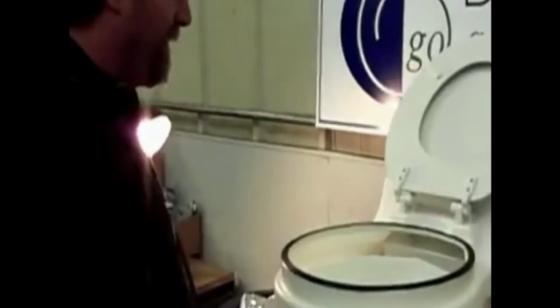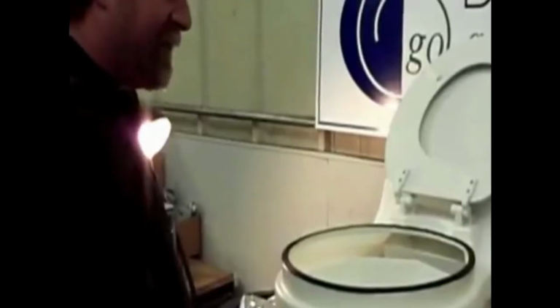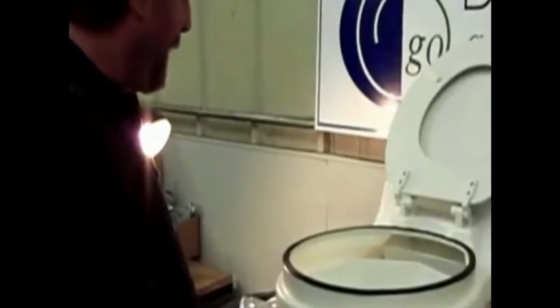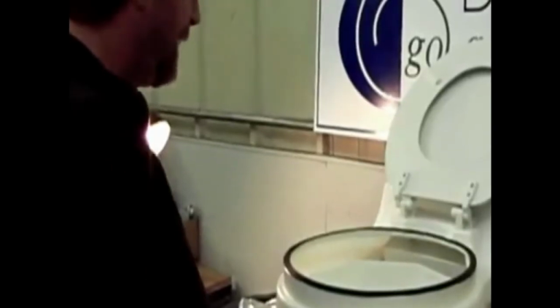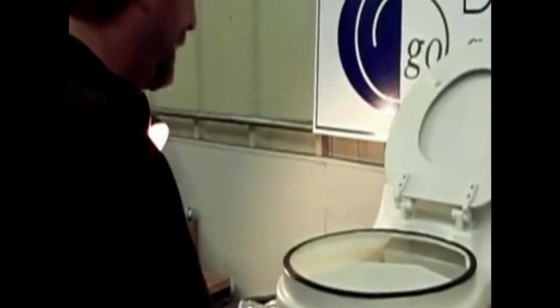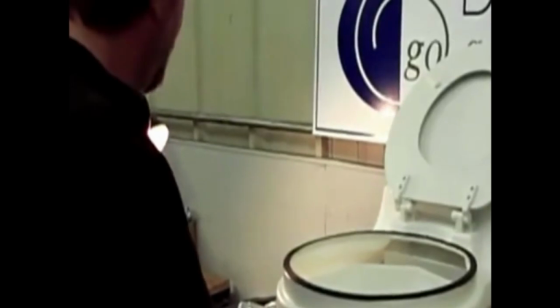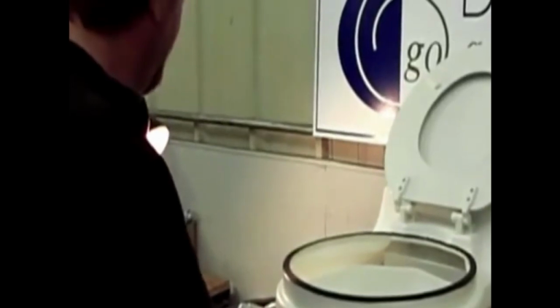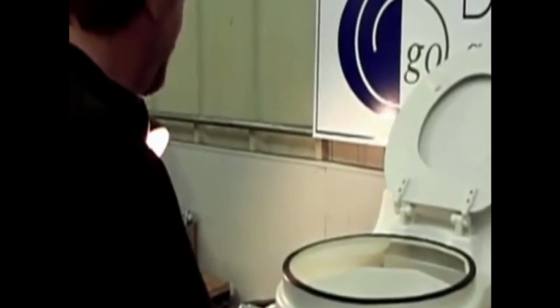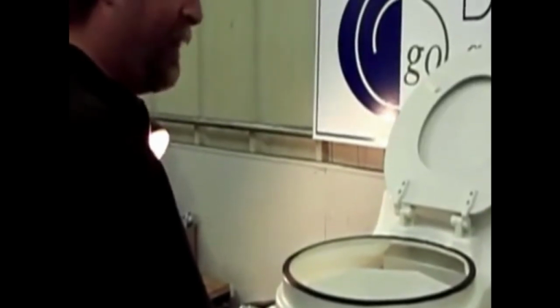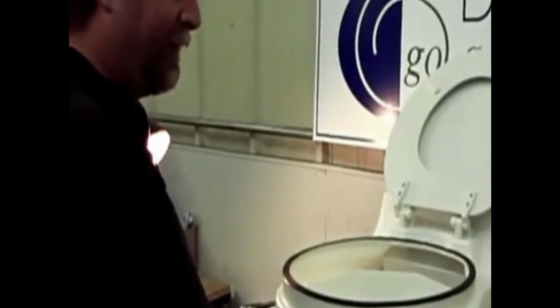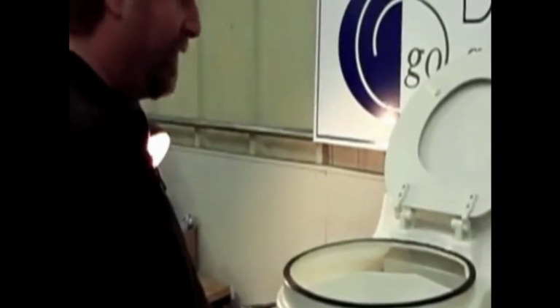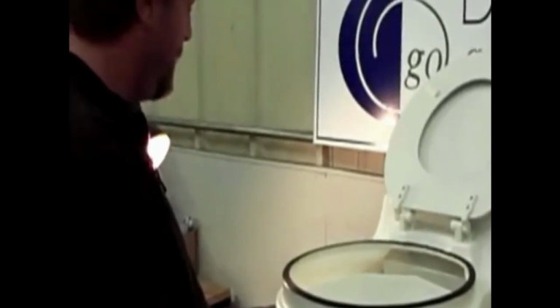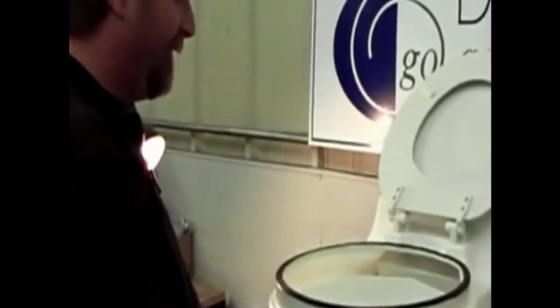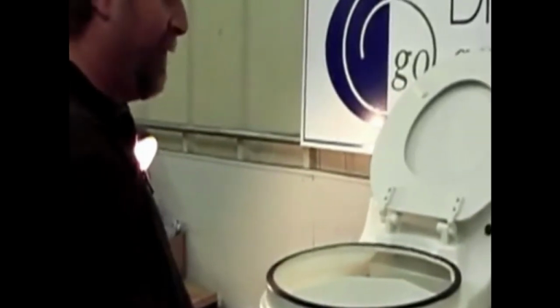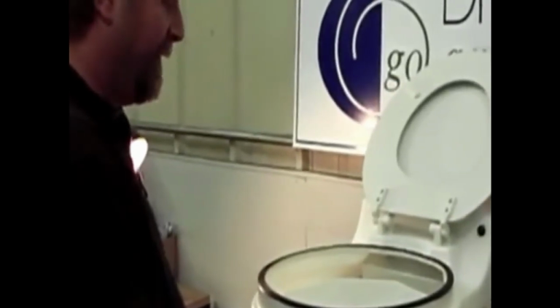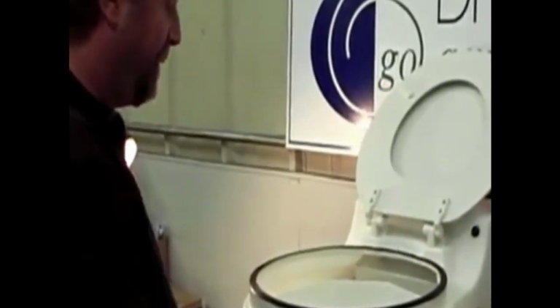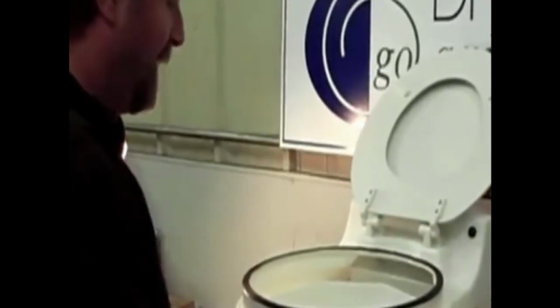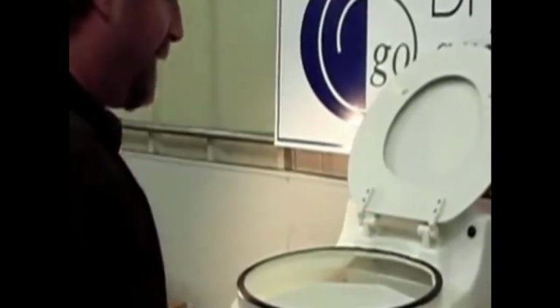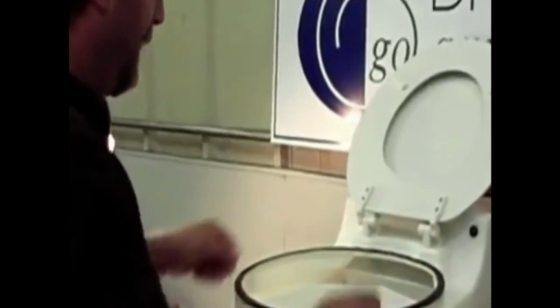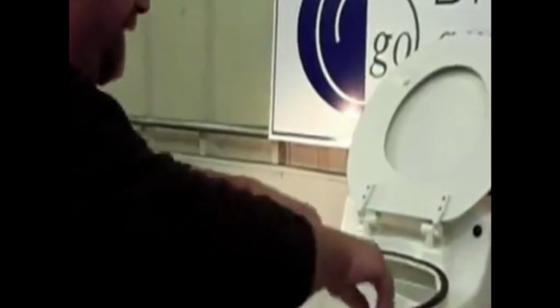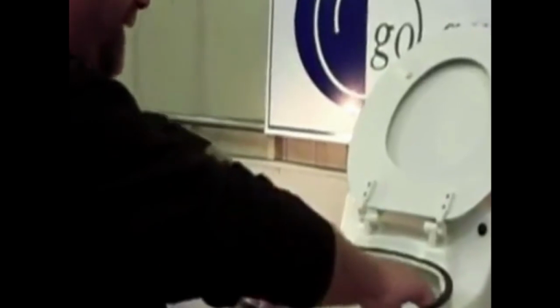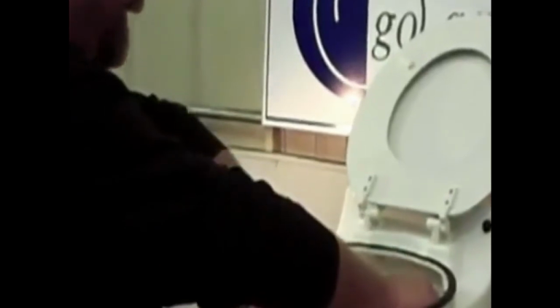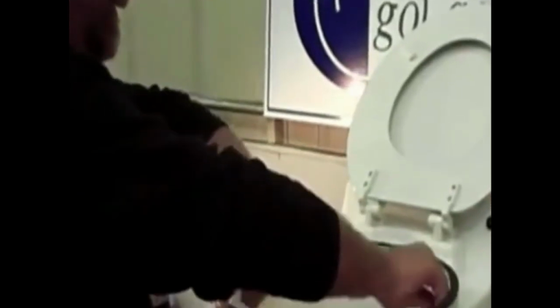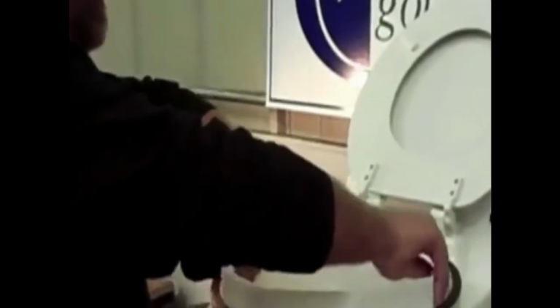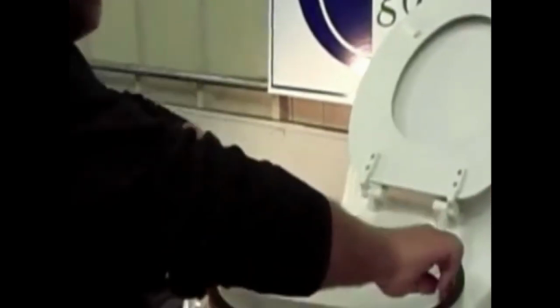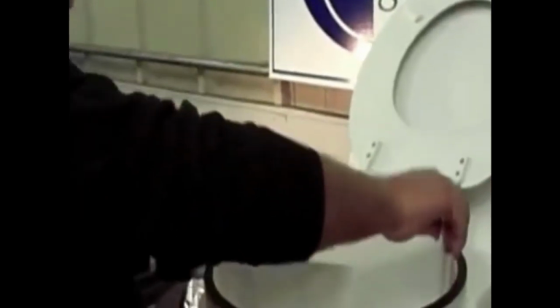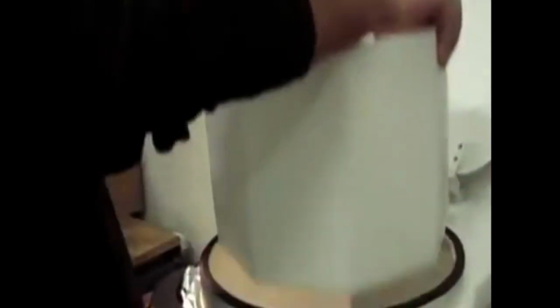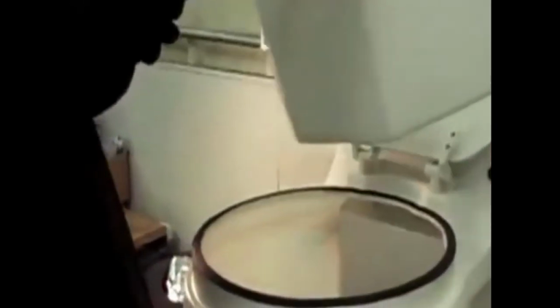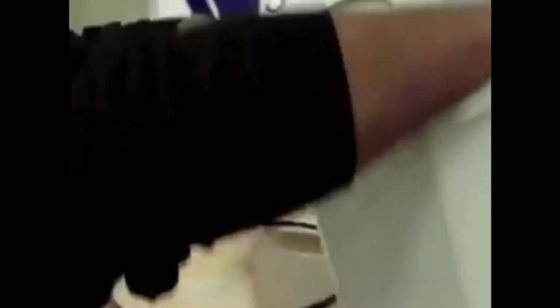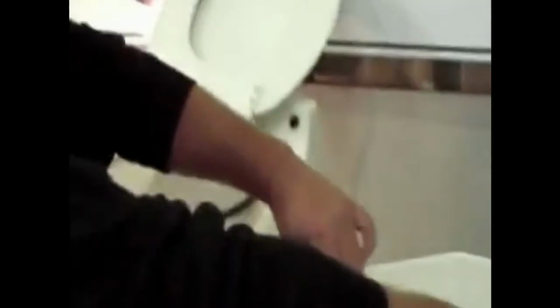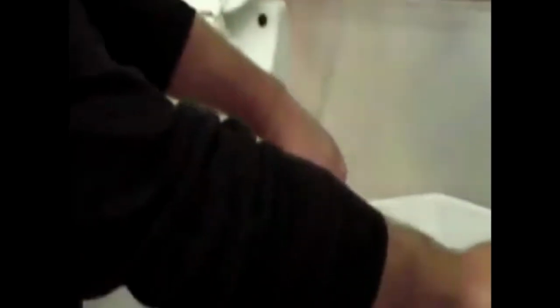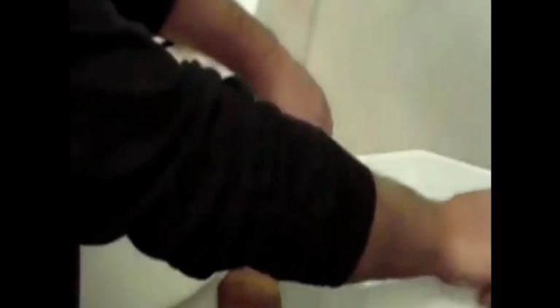Now we're going to show you how easy it is to go off and reinstall a new cartridge into your dry flush unit. We're going to start off by taking the bucket out of the unit and placing it aside.